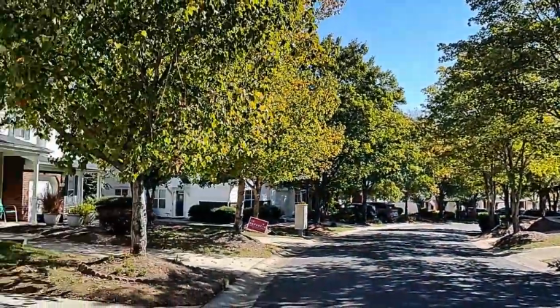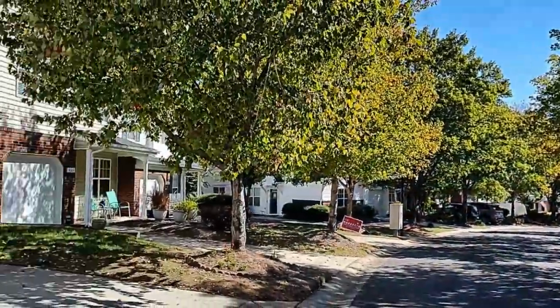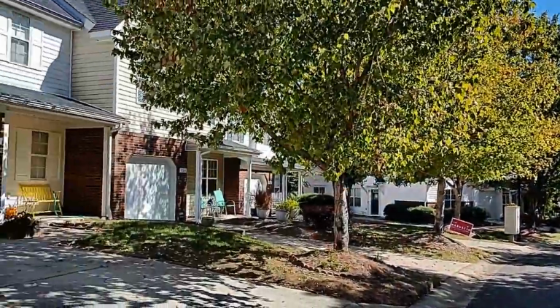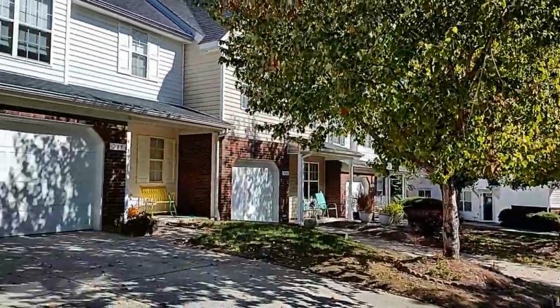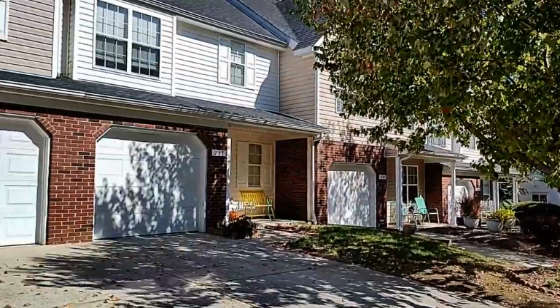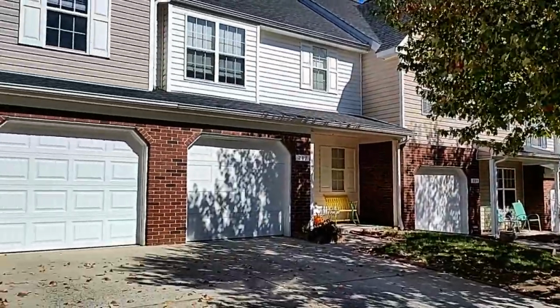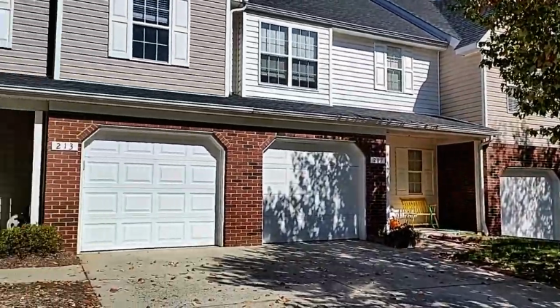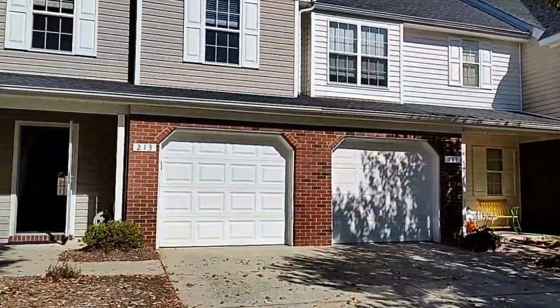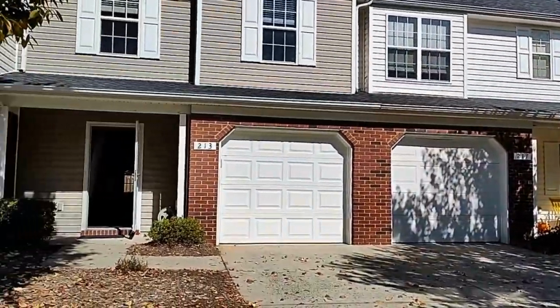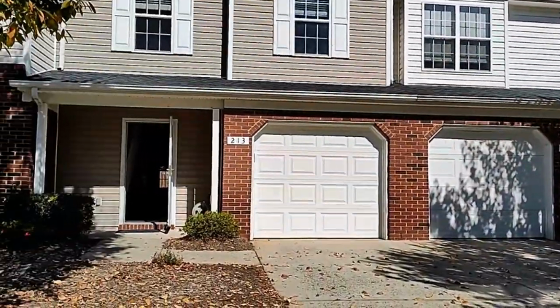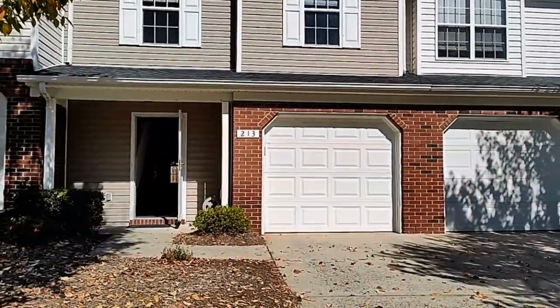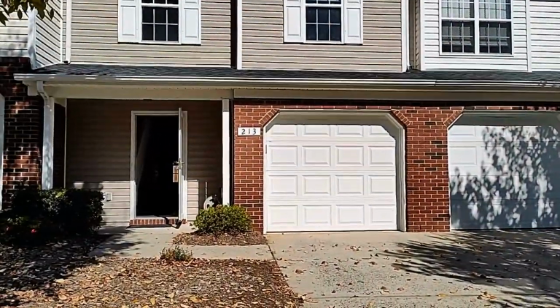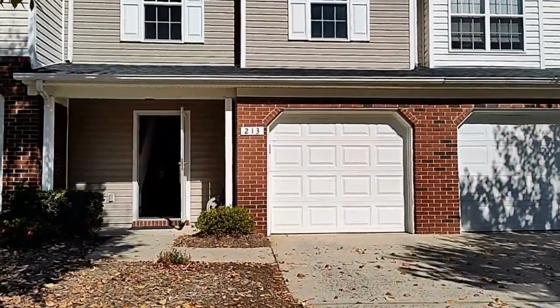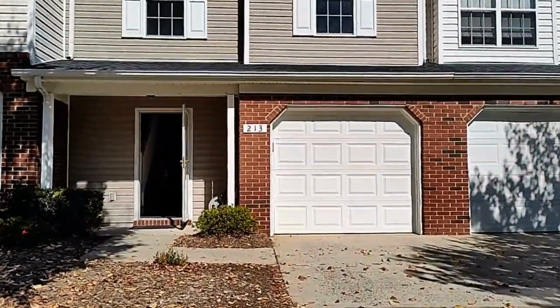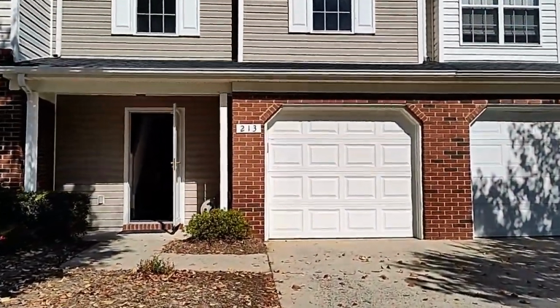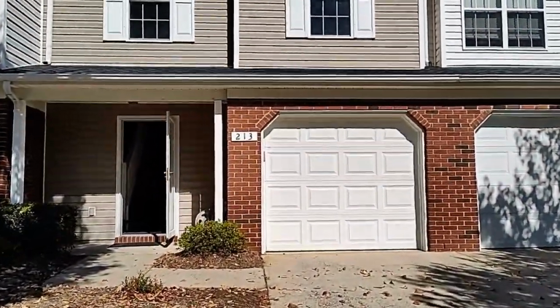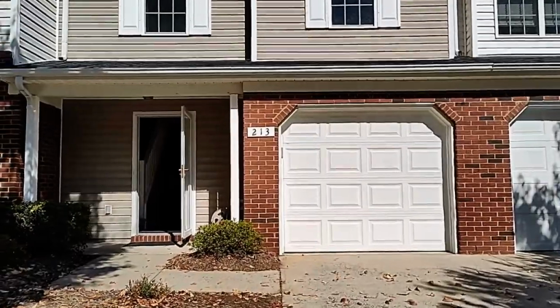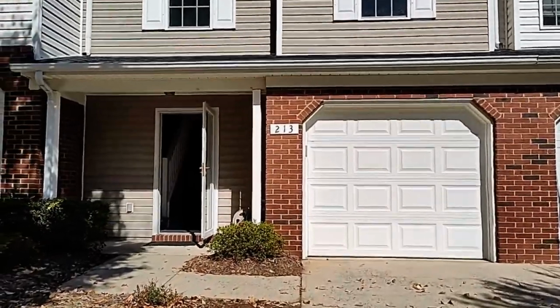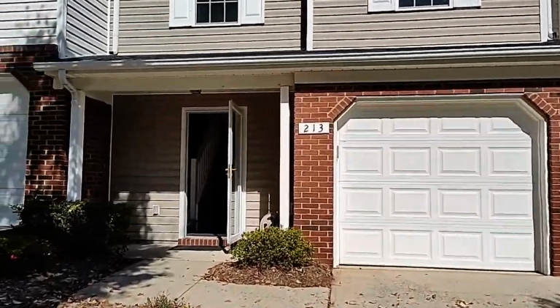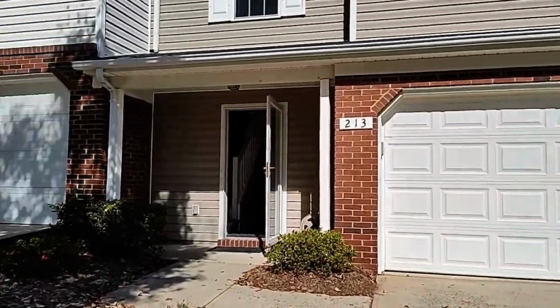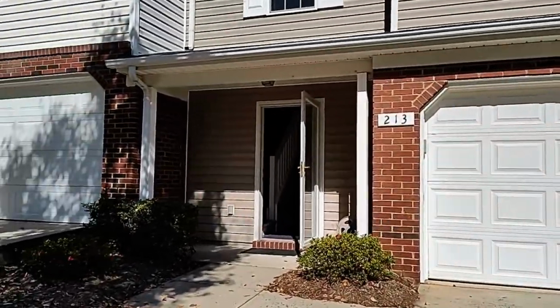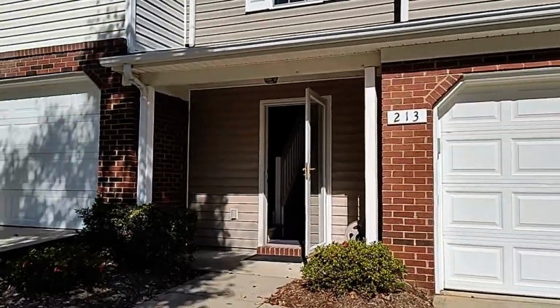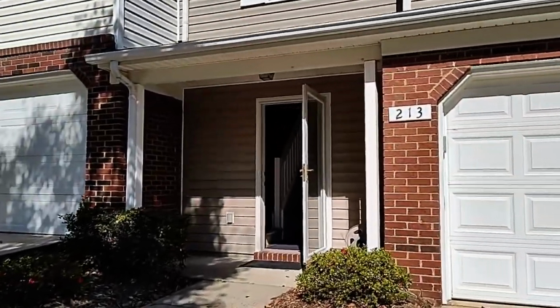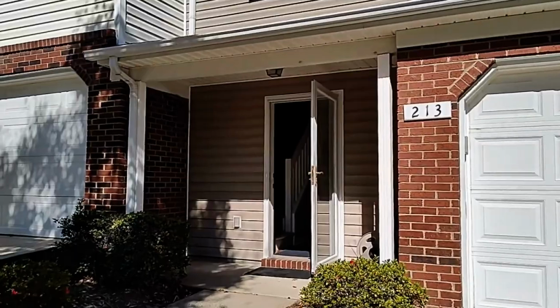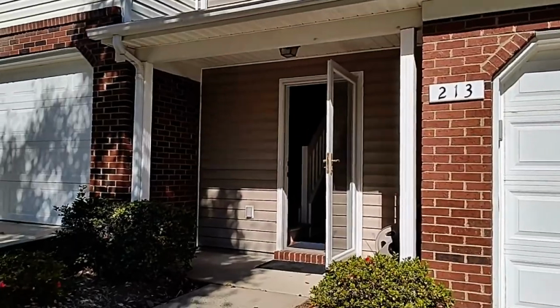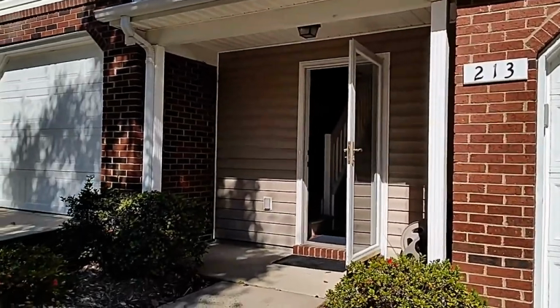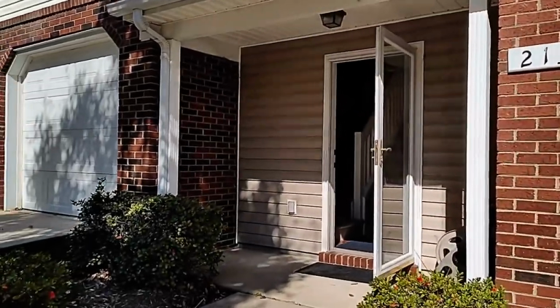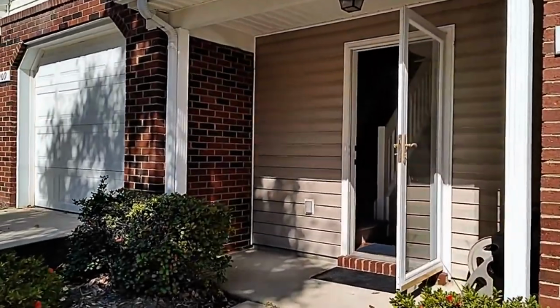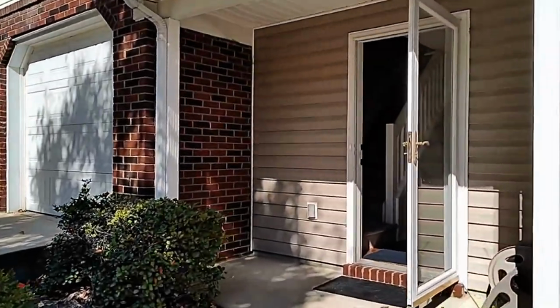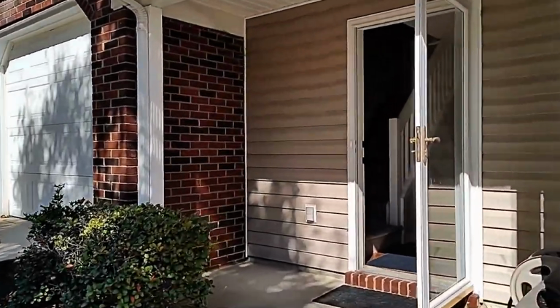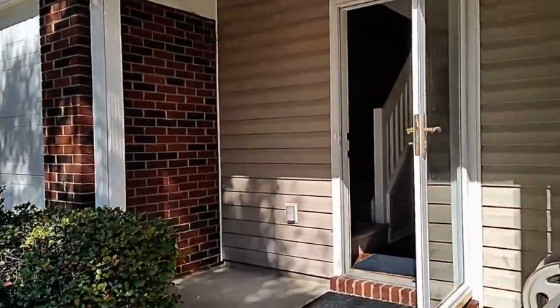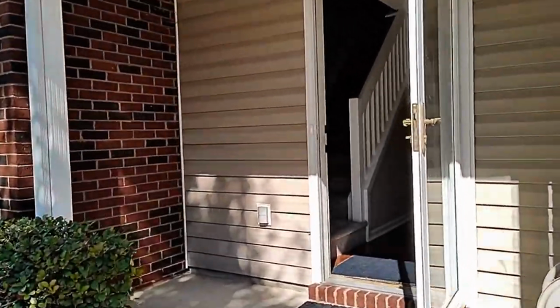For more information on this property or to schedule a viewing, please visit our website at www.touchpointpm.com. This property welcomes you with a covered front porch.